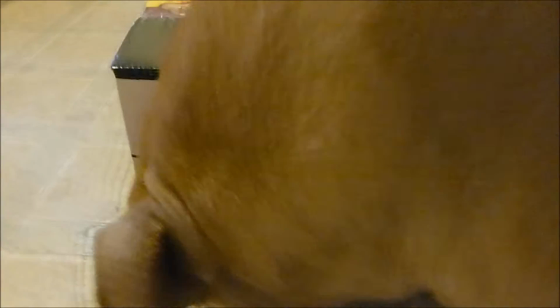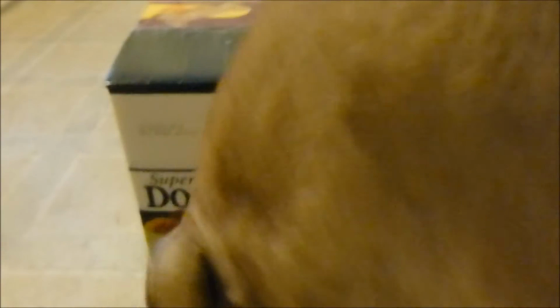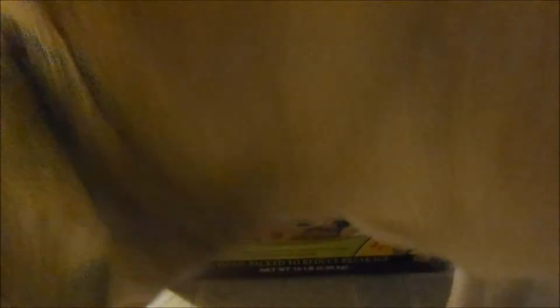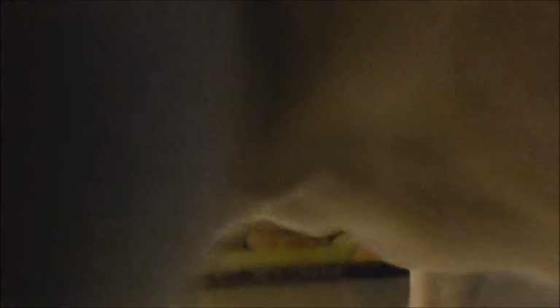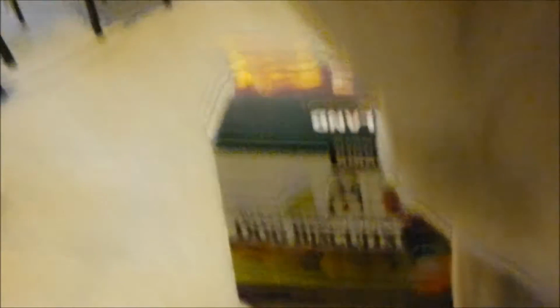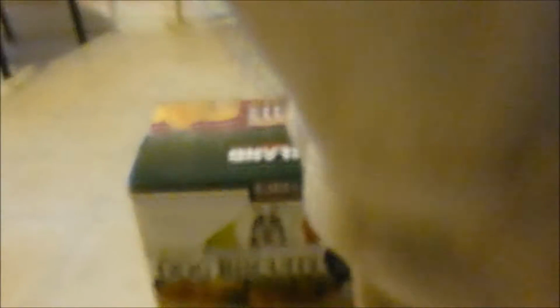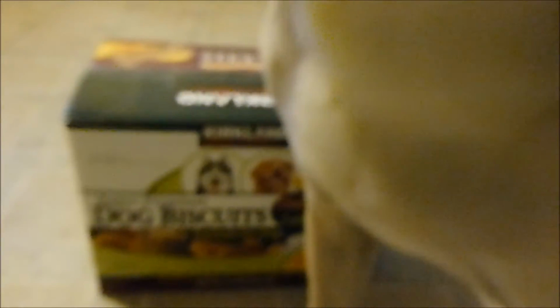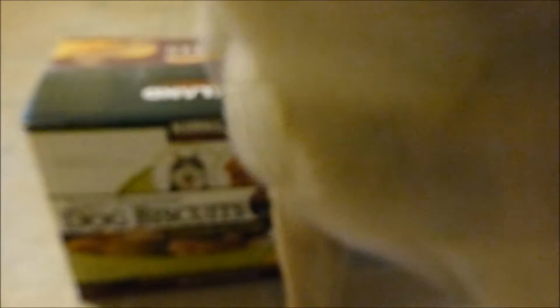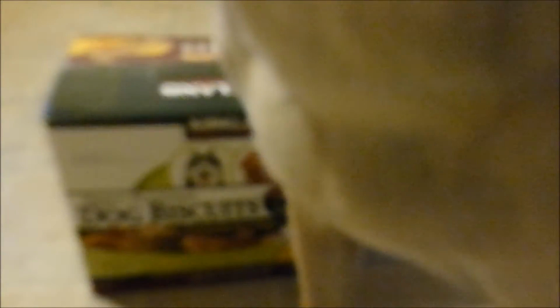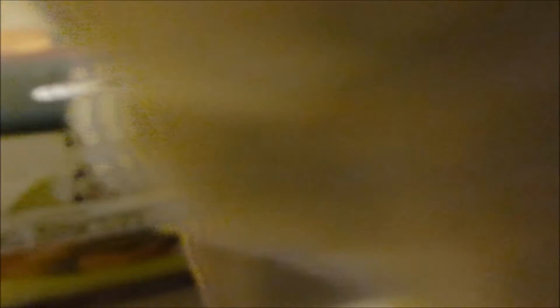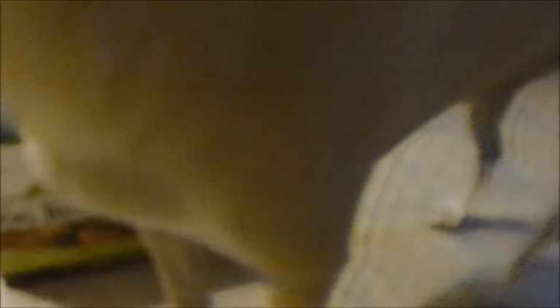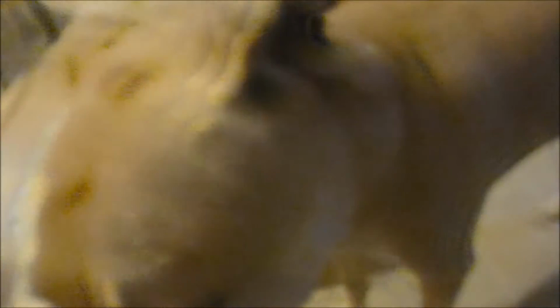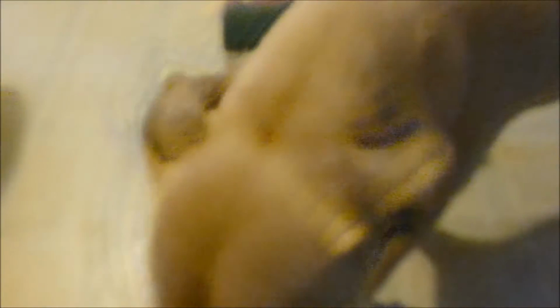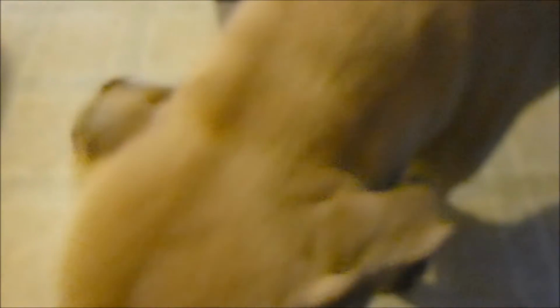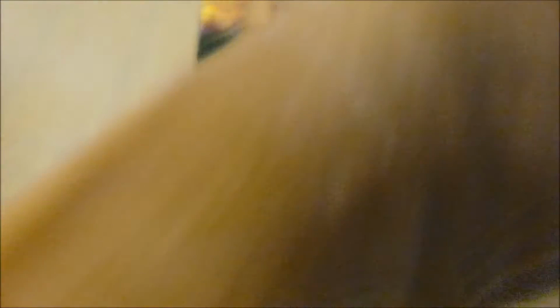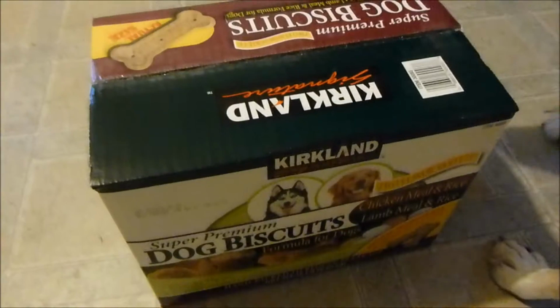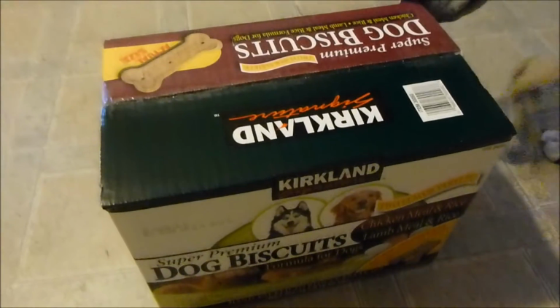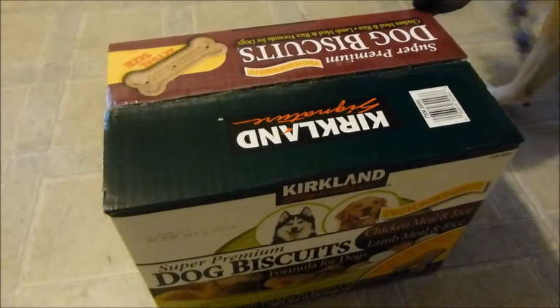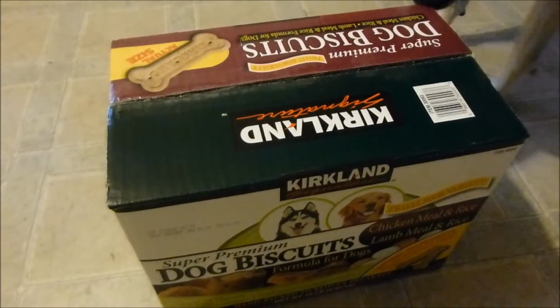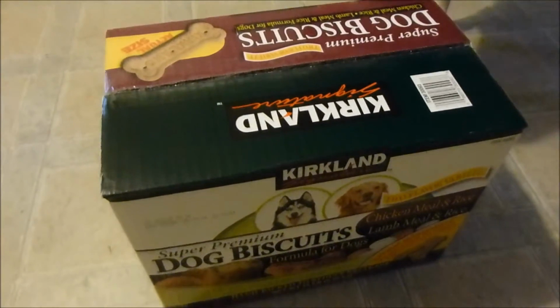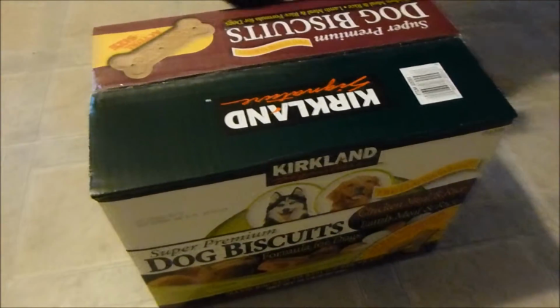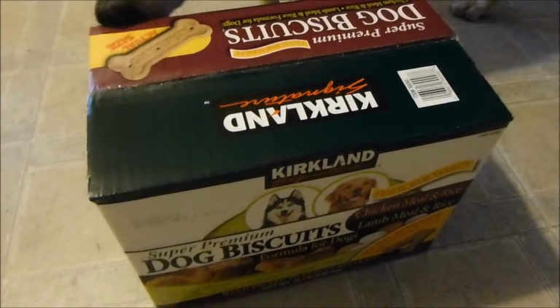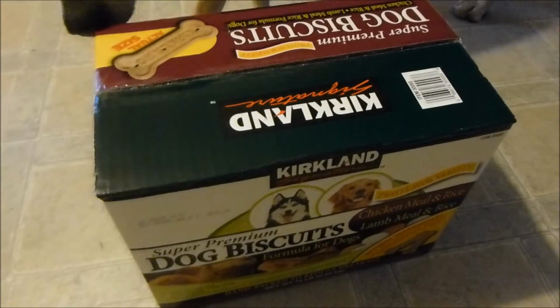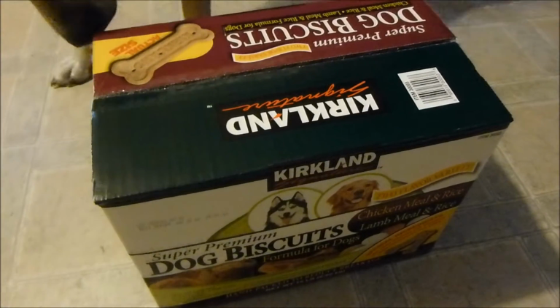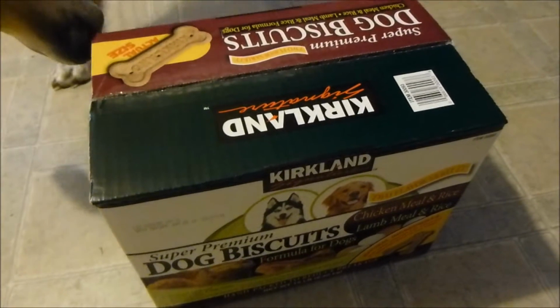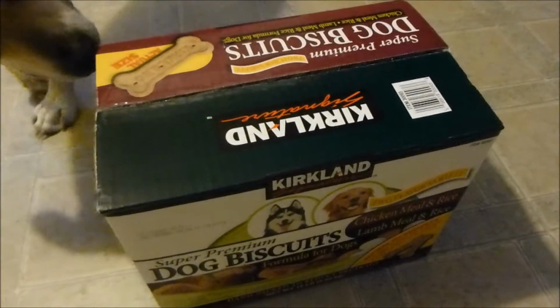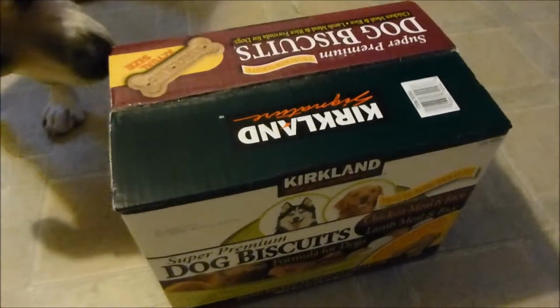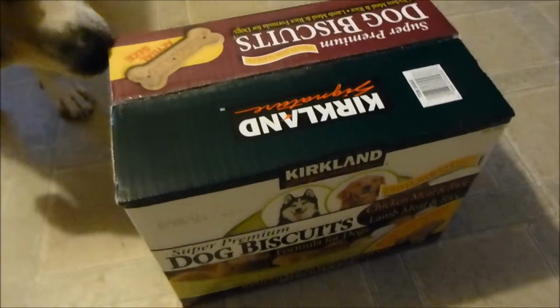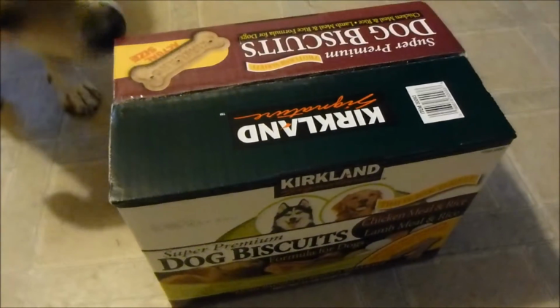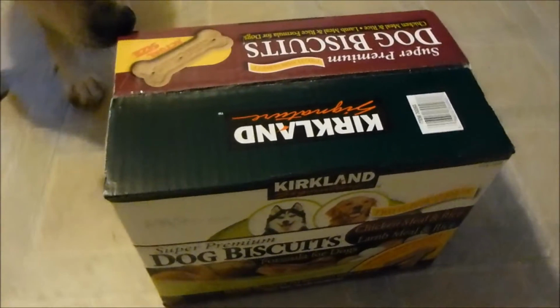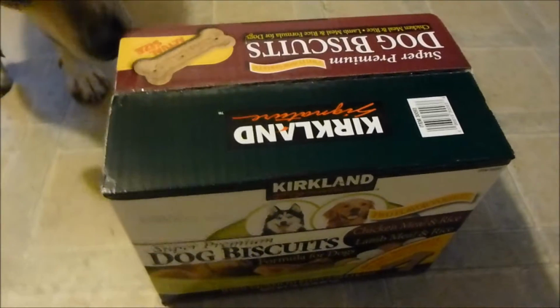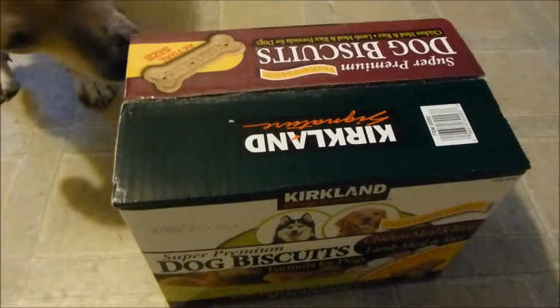Roxy, can you move please? I'm trying to film a video and you're in my way. So there's one crazy cool thing about these dog biscuits that I haven't seen anybody mention yet, so I'm going to crack this open and show you guys.